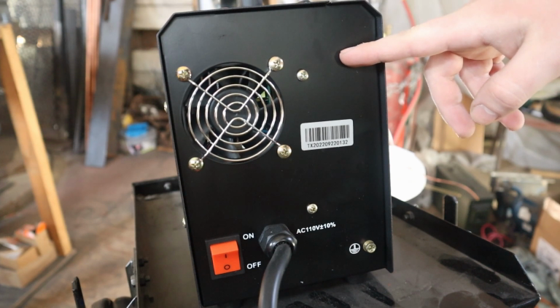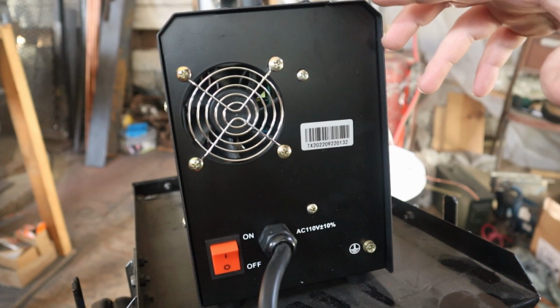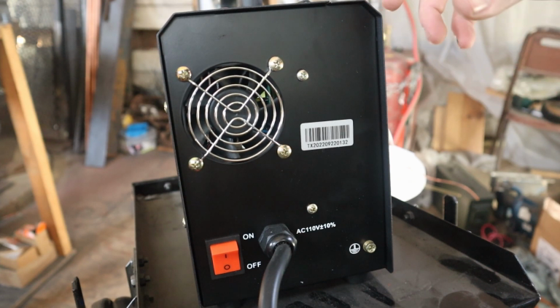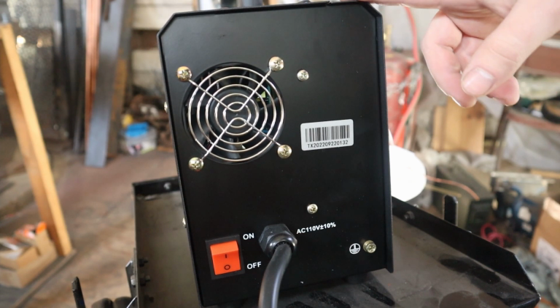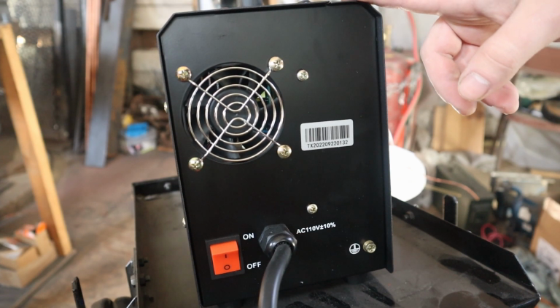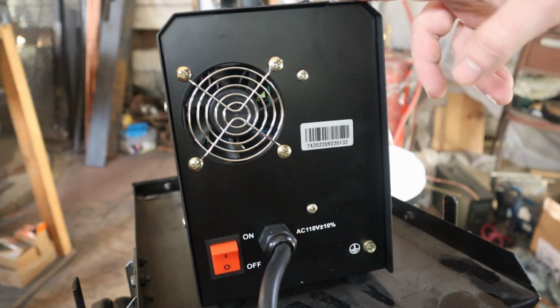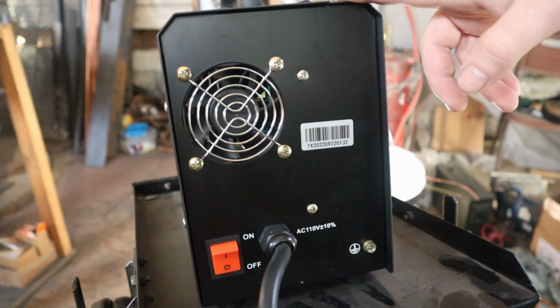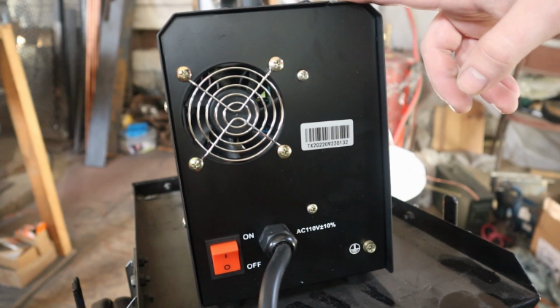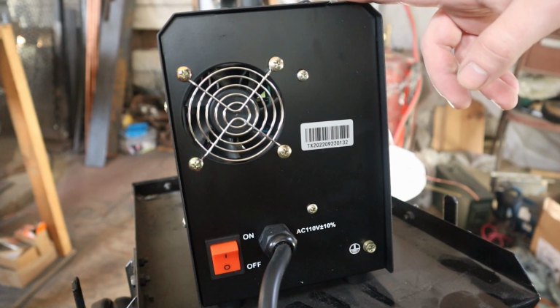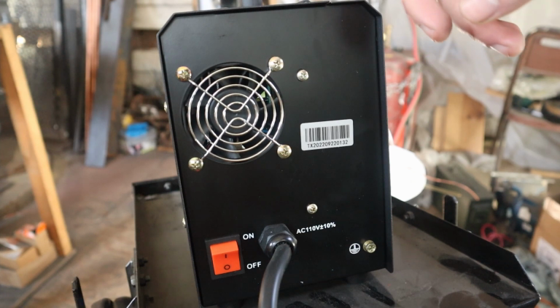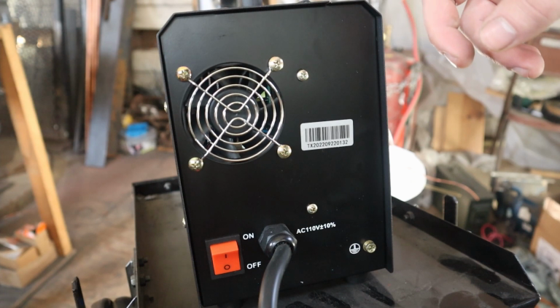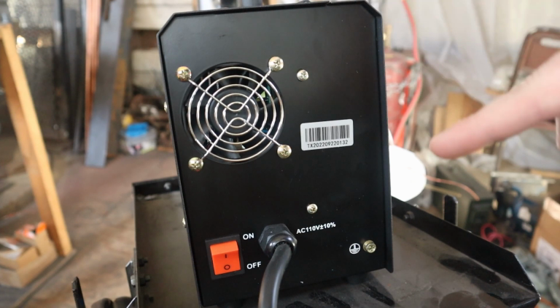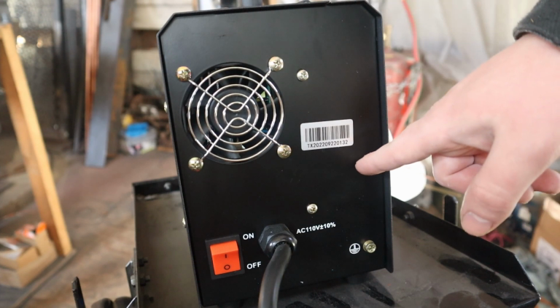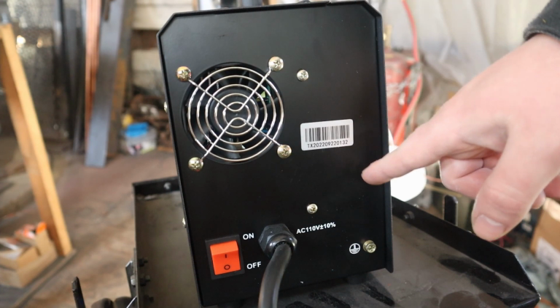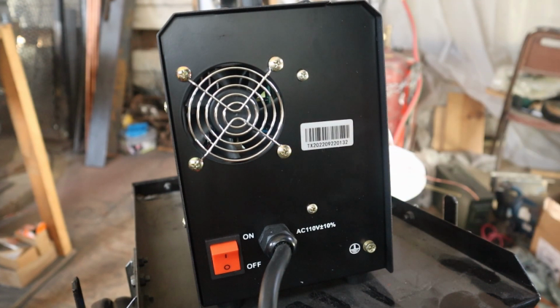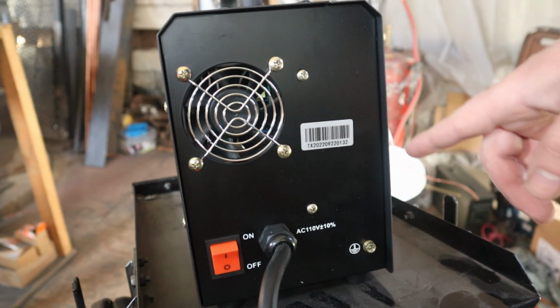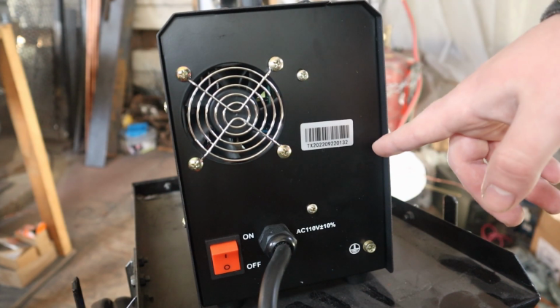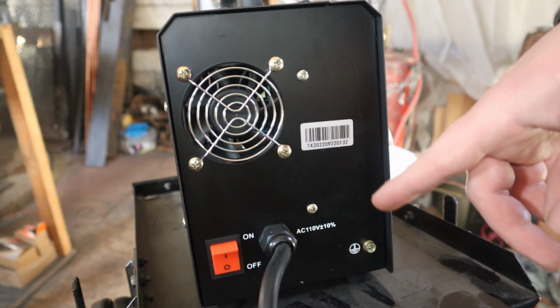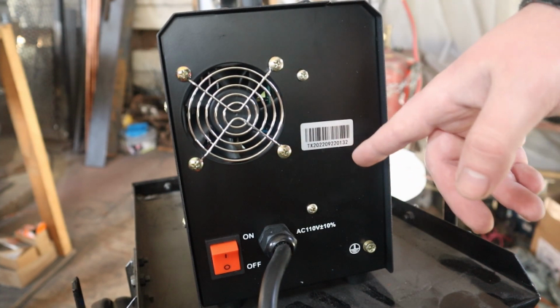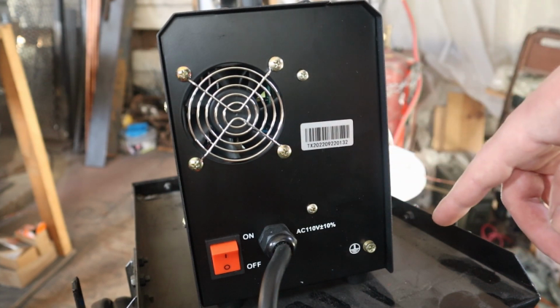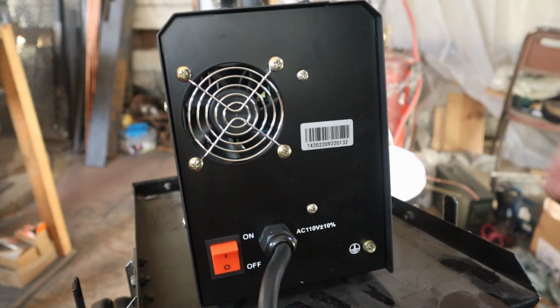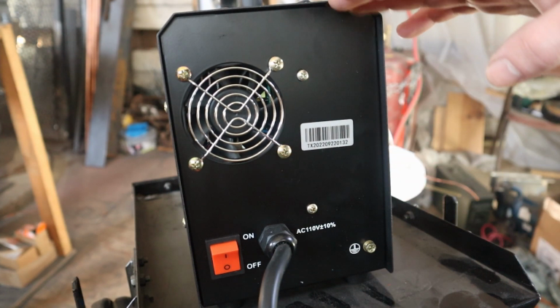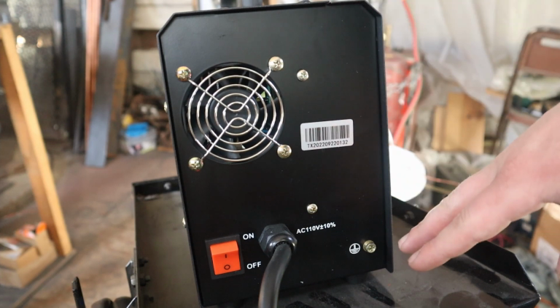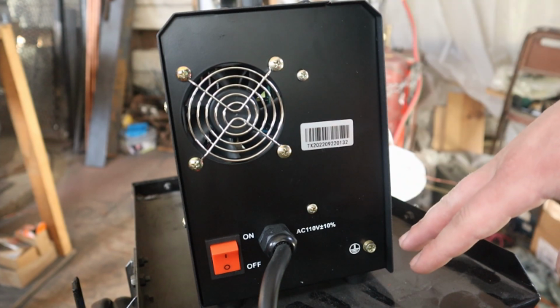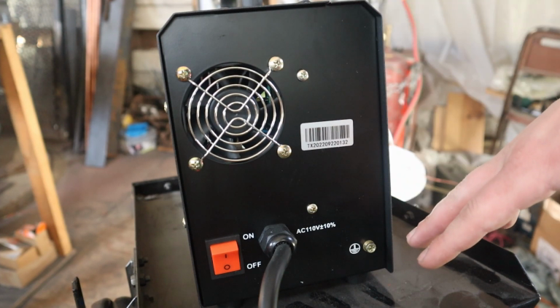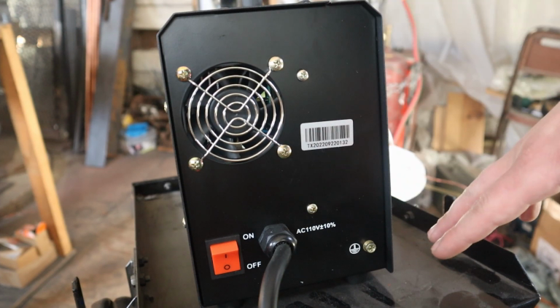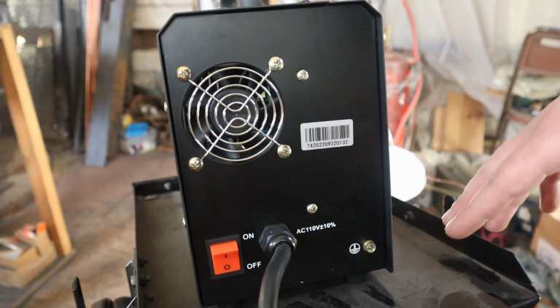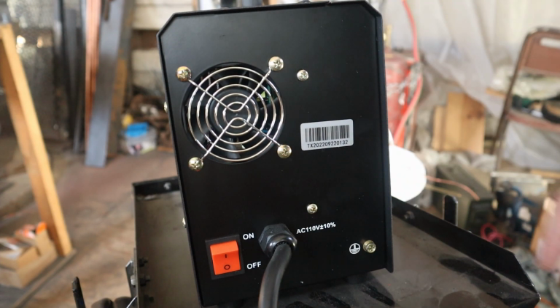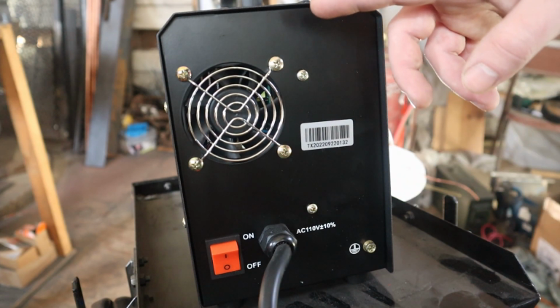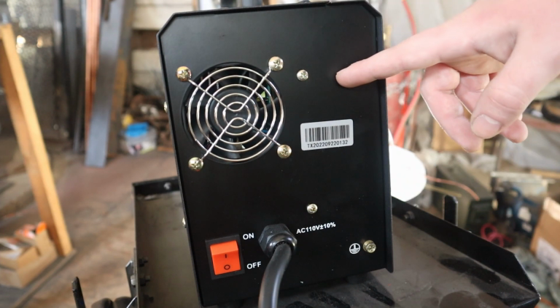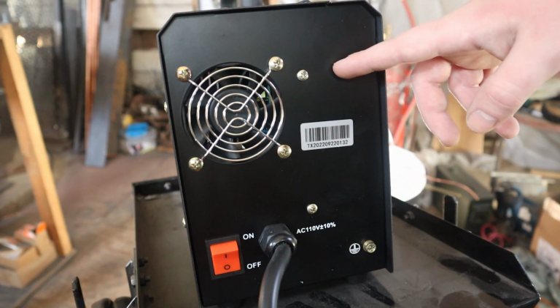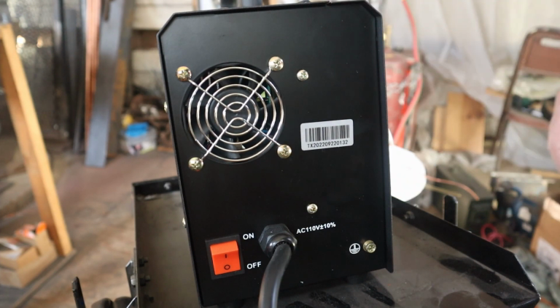You can't use MIG wire with this machine because it requires gas — CO2 or argon gas — and there's no place to hook this machine up for gas. So you can only use flux core with this machine.